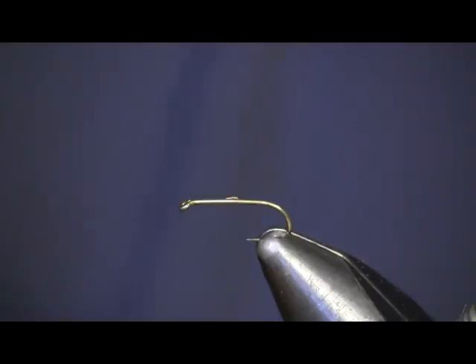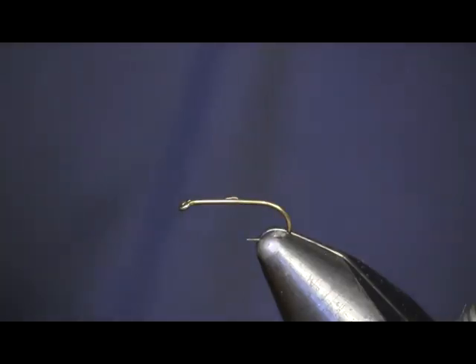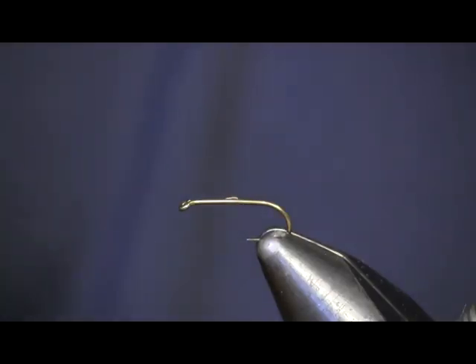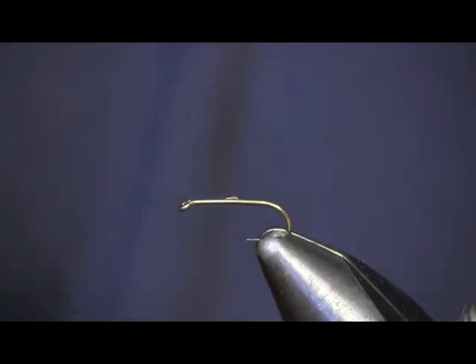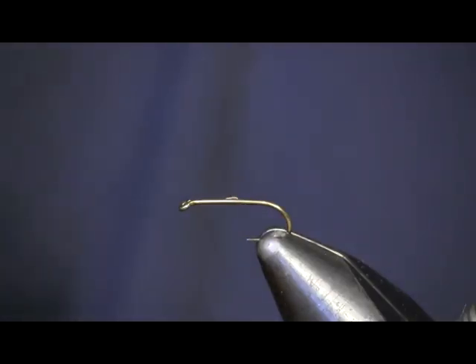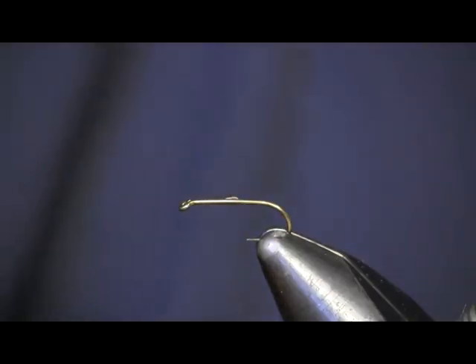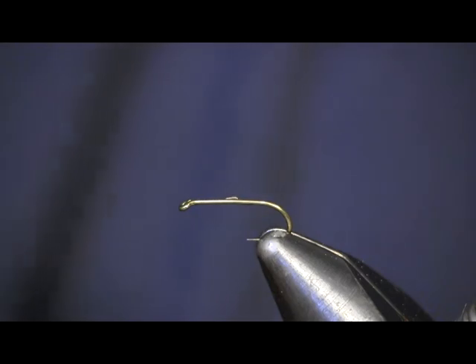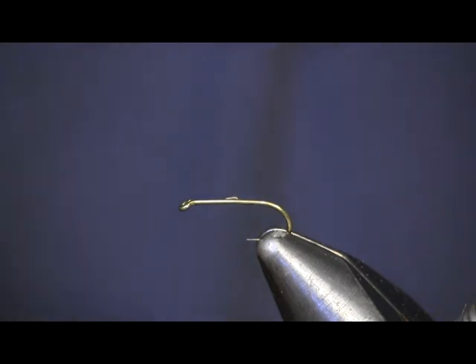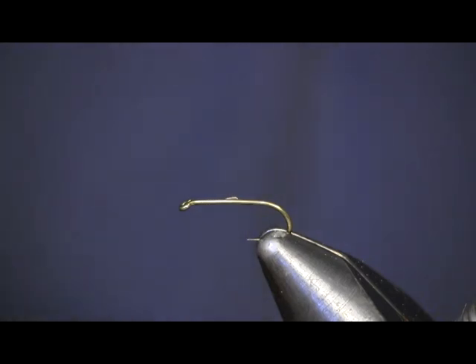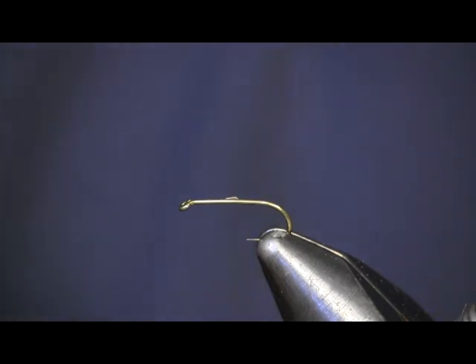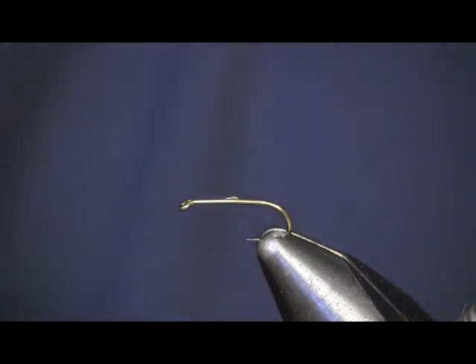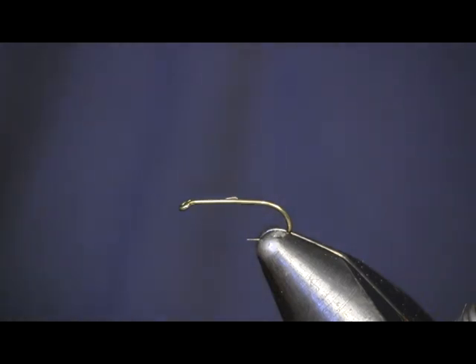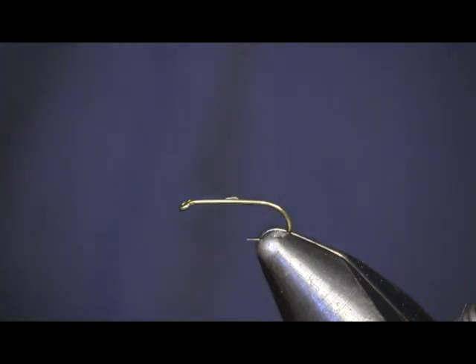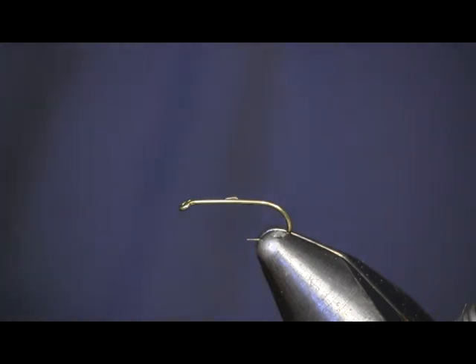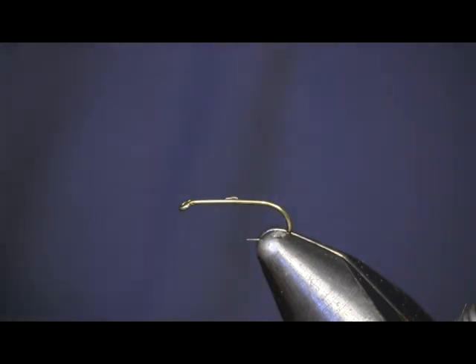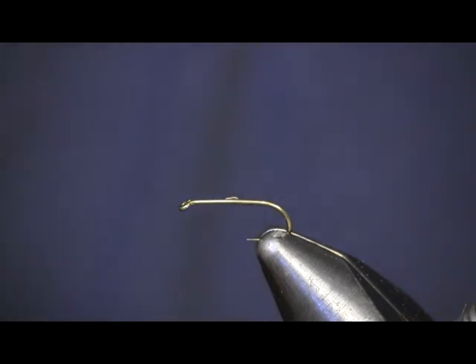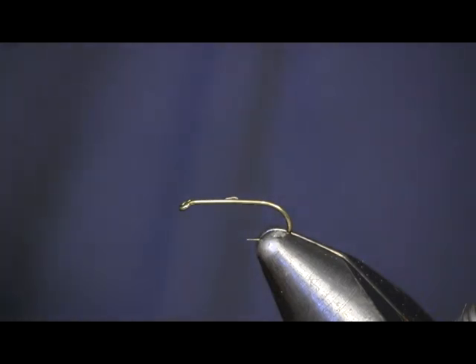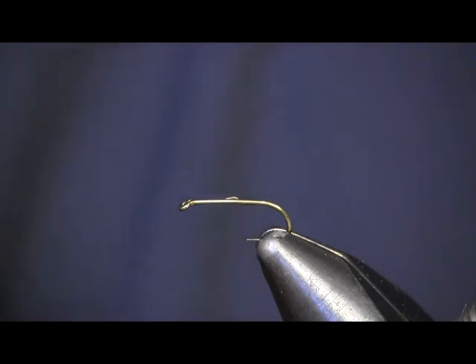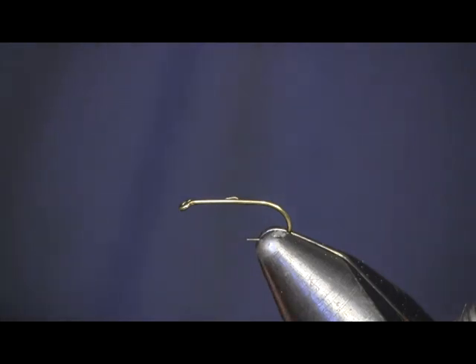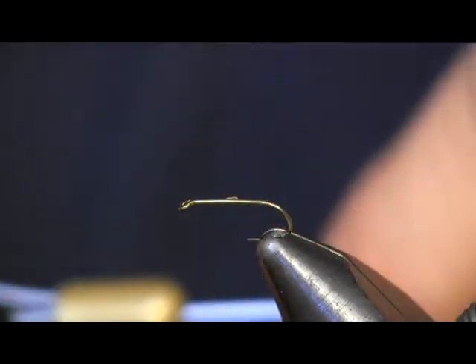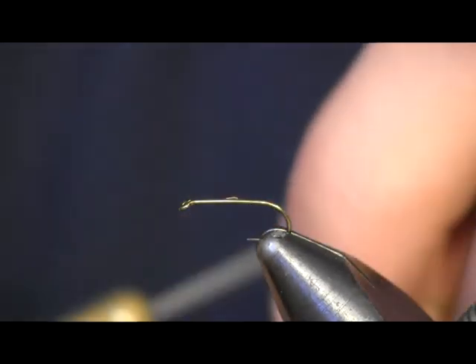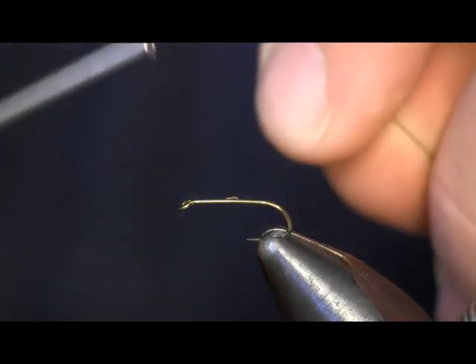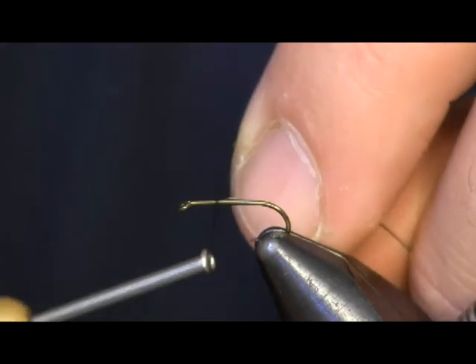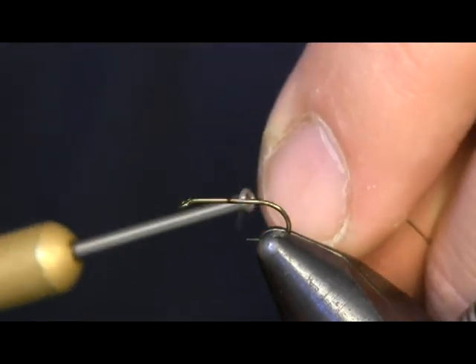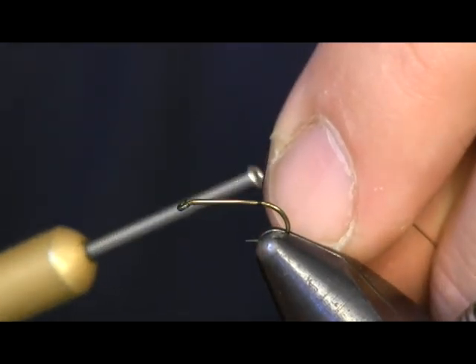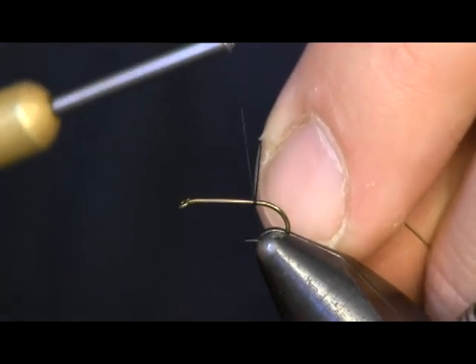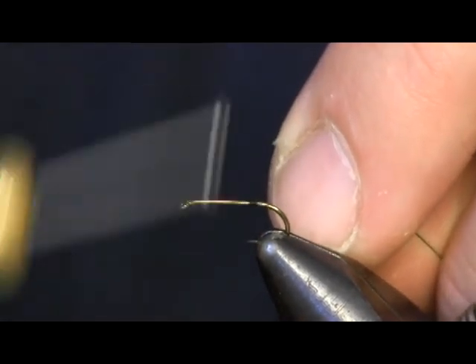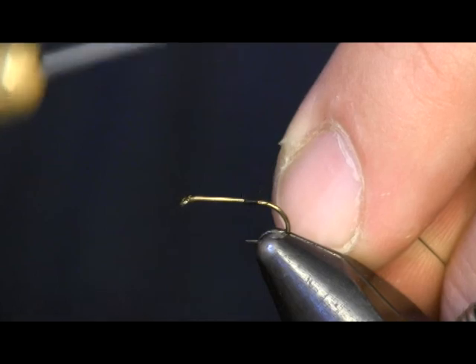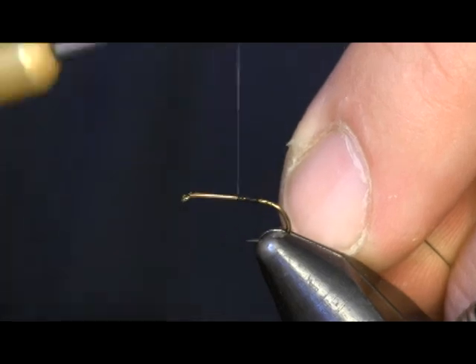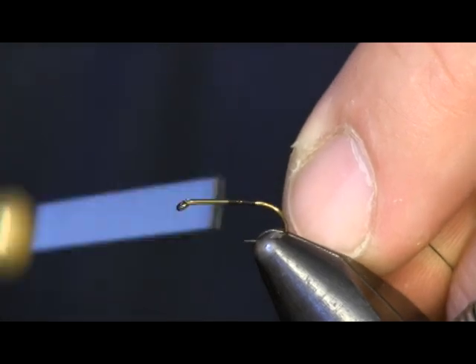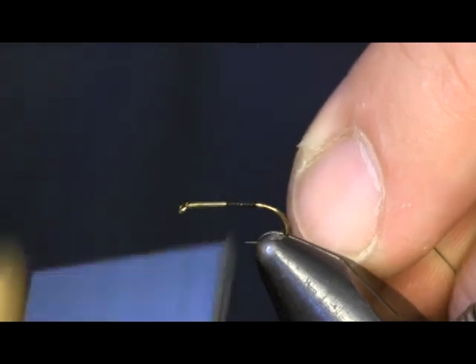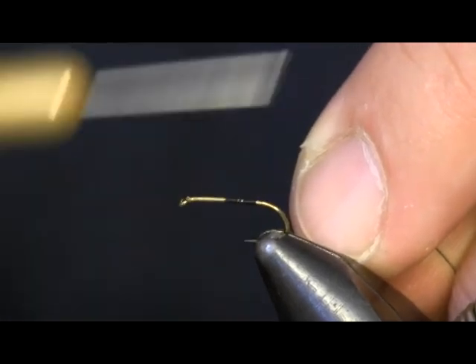Hi everybody, Sean Hulsinger here from HulsingersFlyShop.com. Today I'm going to bring you another nymph pattern — the Fox Squirrel Nymph. This is one I fish here in my area. It's just a generic searching nymph, kind of like a hare's ear.